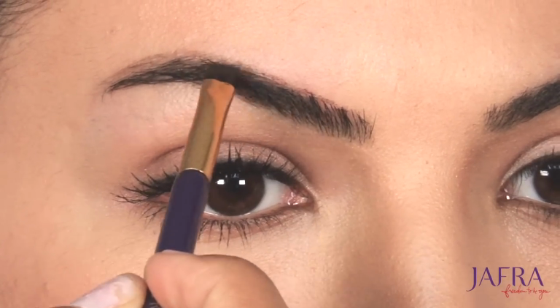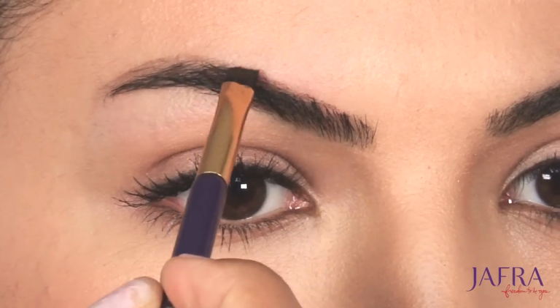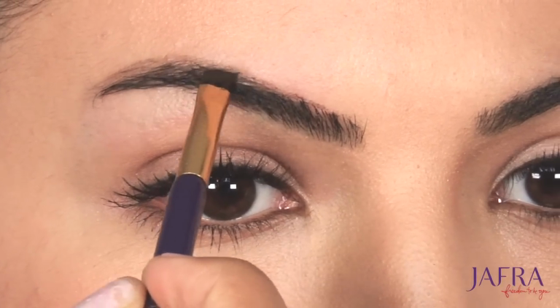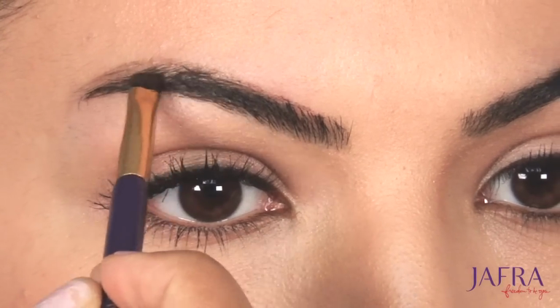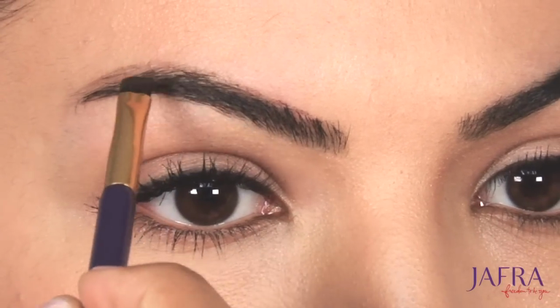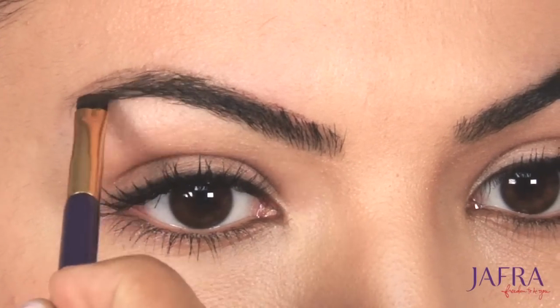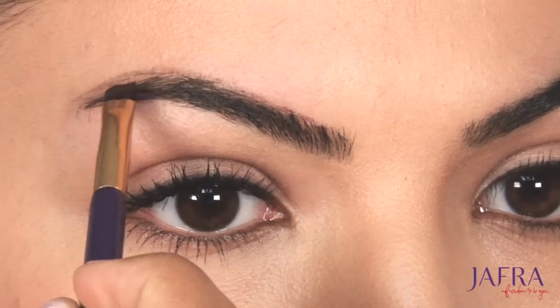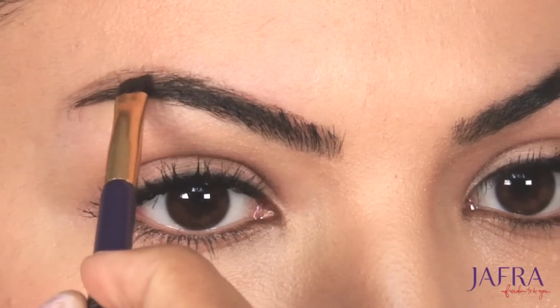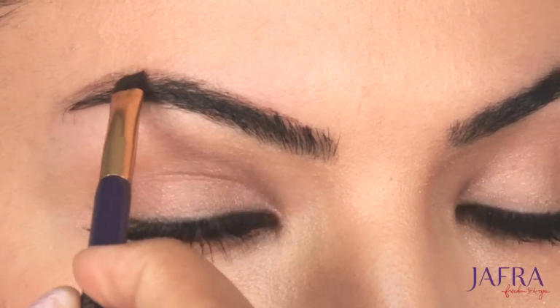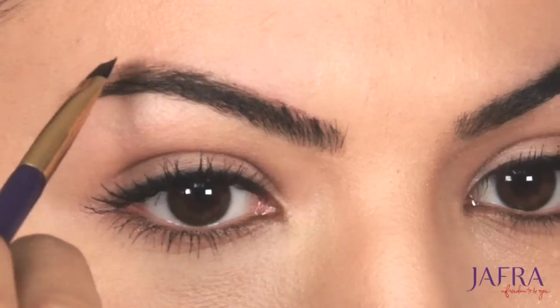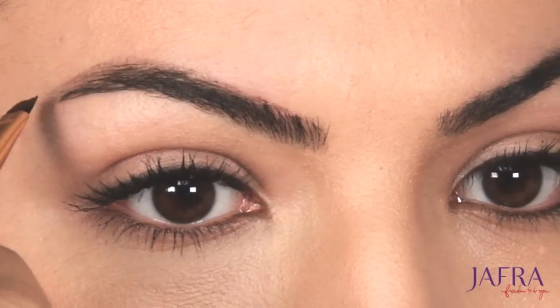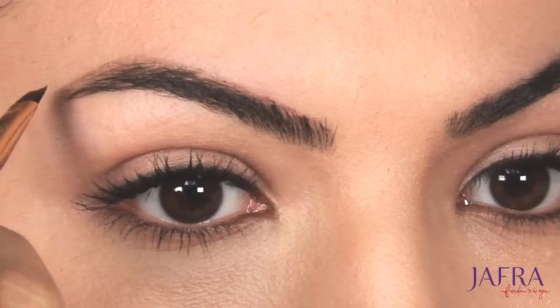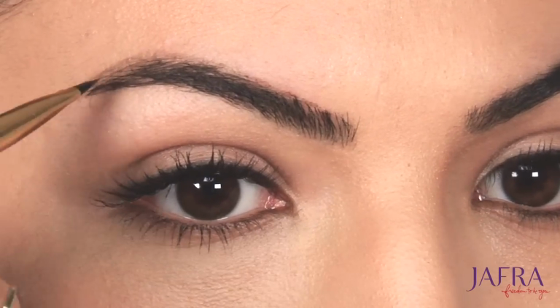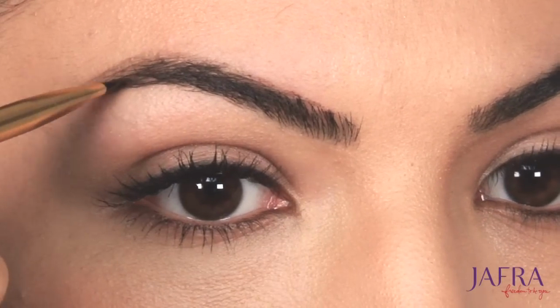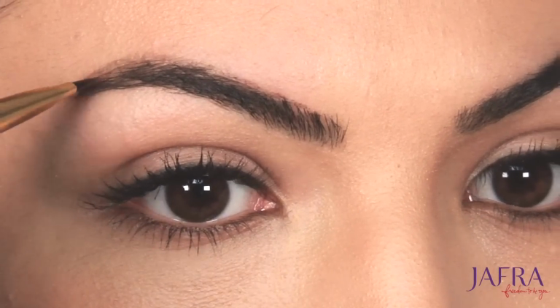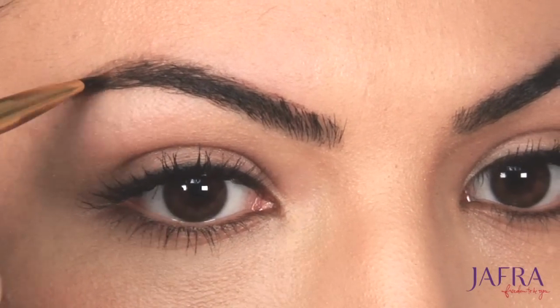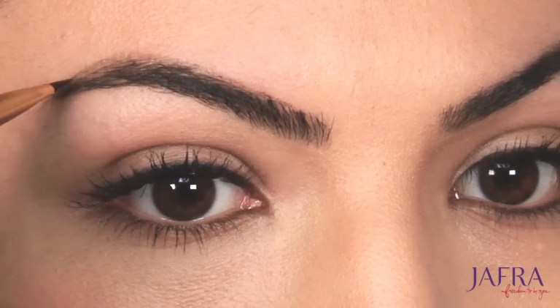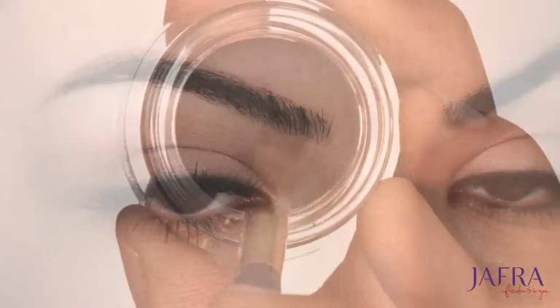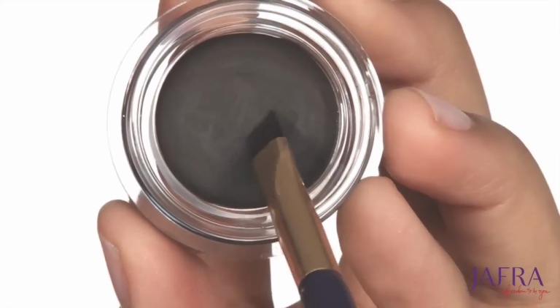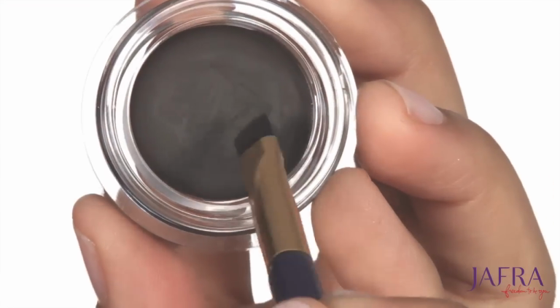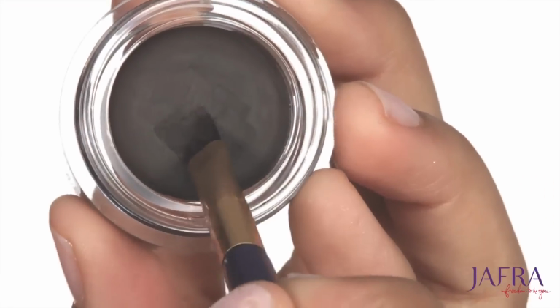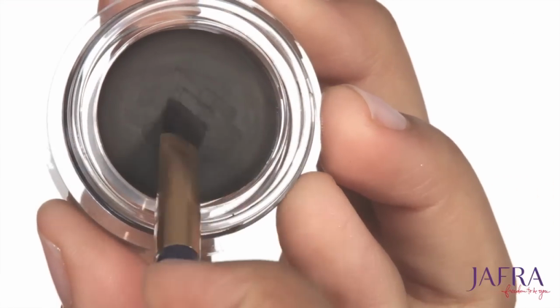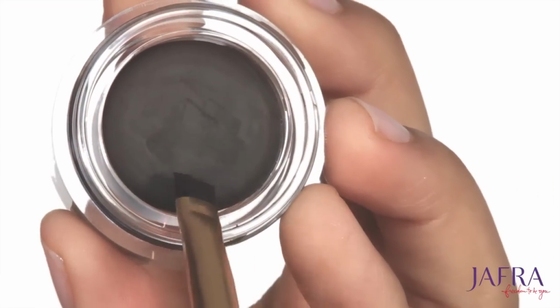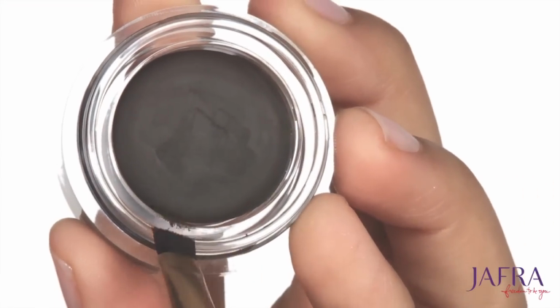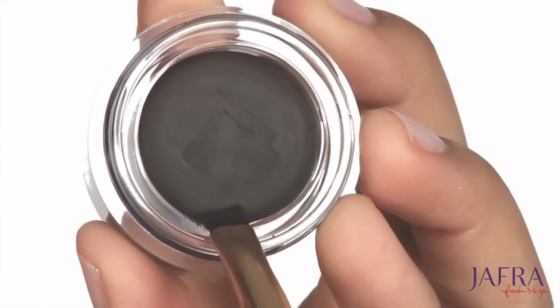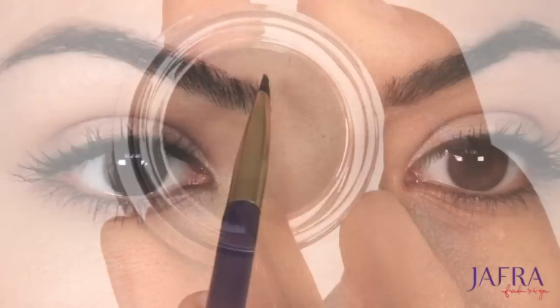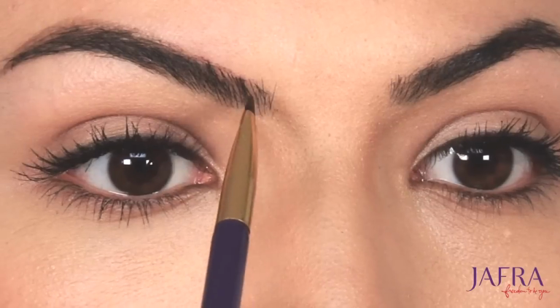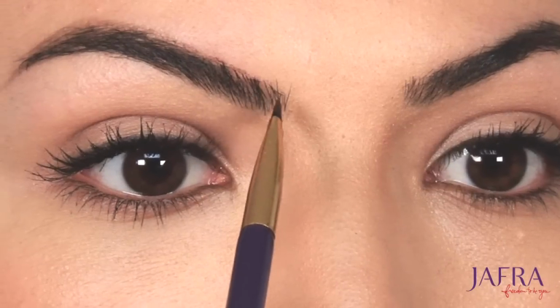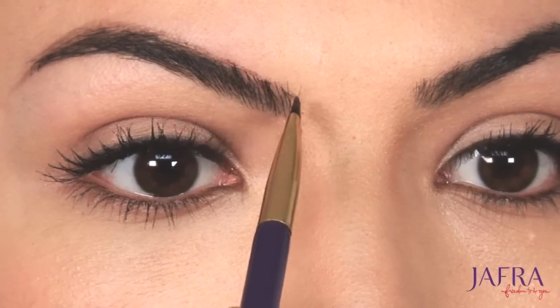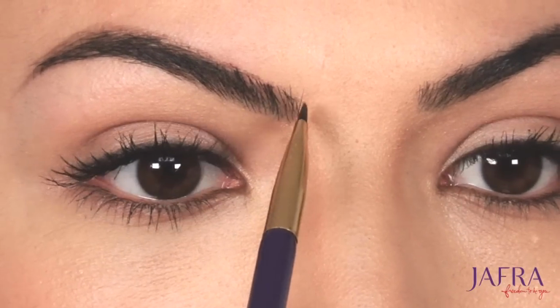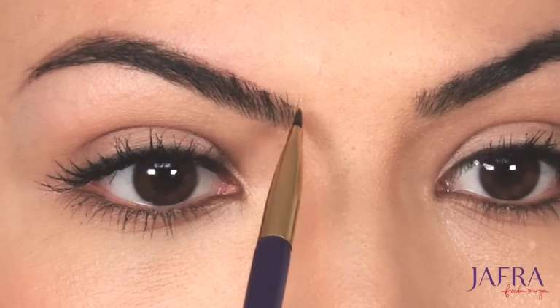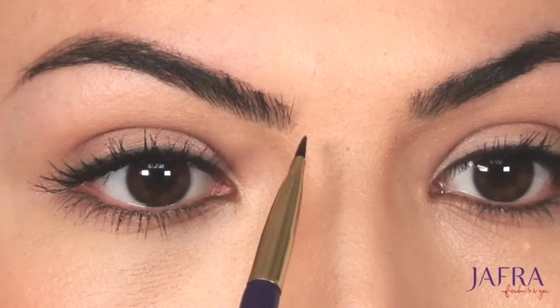I will then lightly start filling in the eyebrow to give fullness. I will continue adding more product onto my brush and continue to layer and shape the brow until I get my desired look.